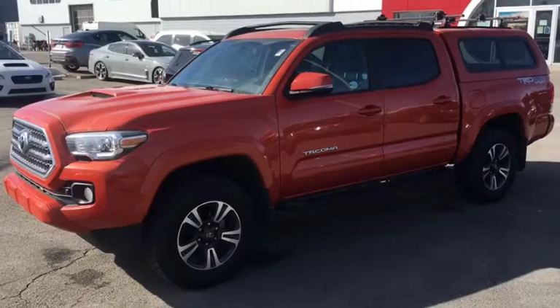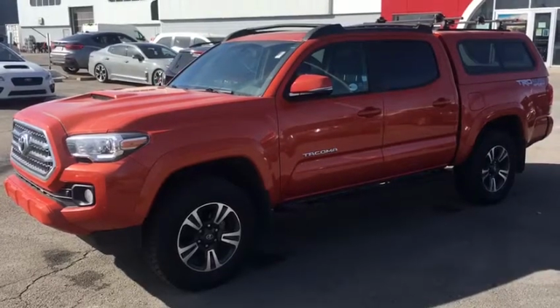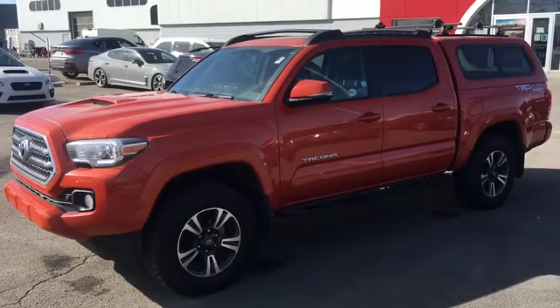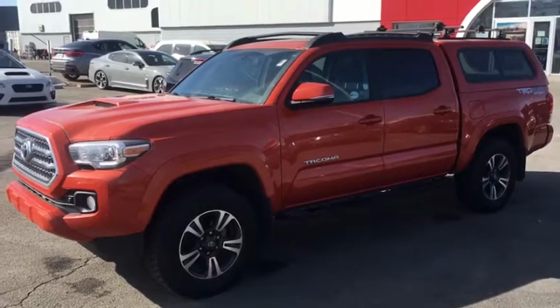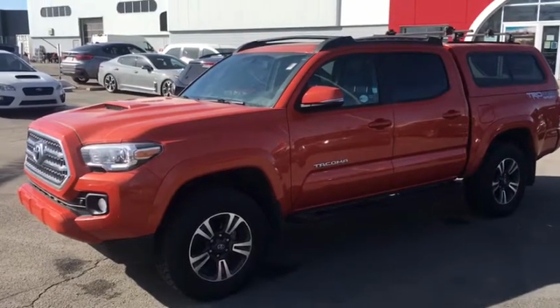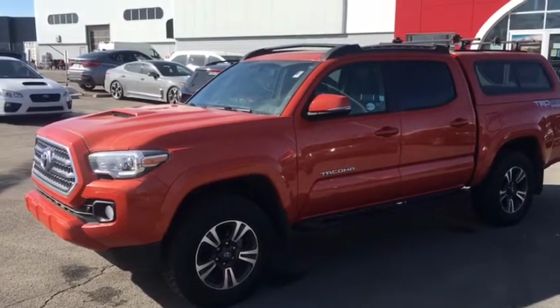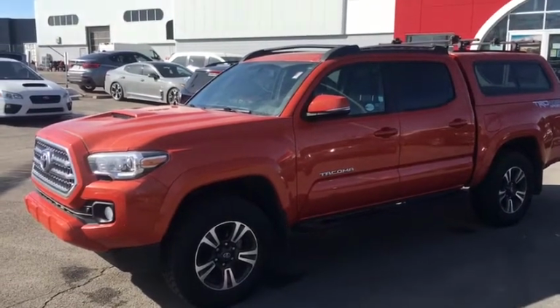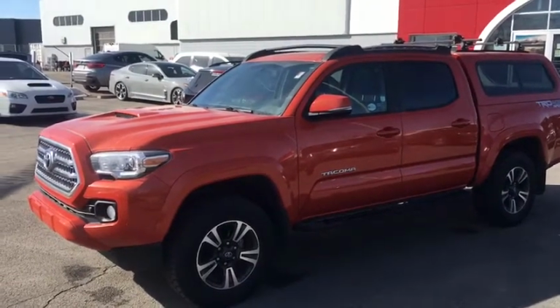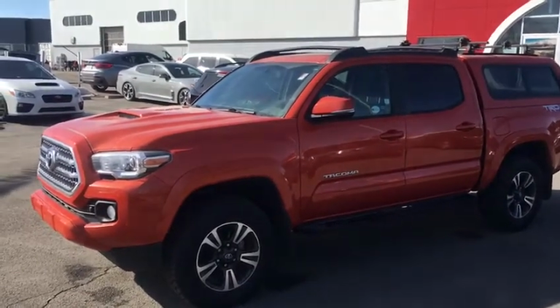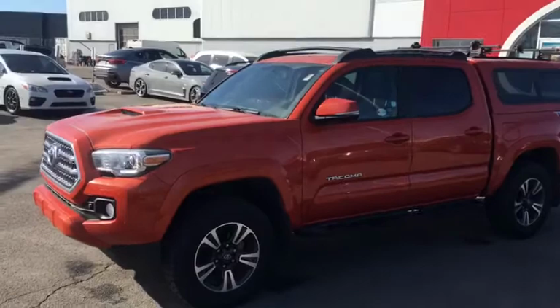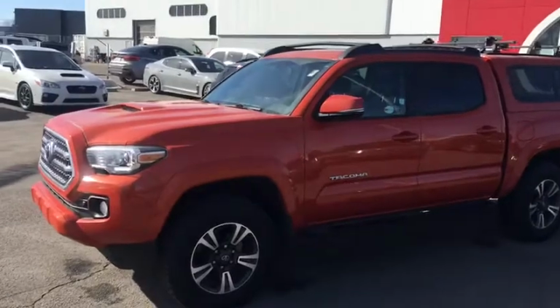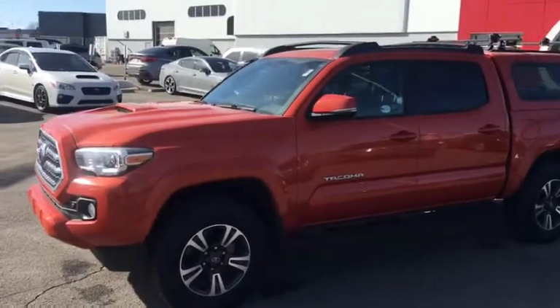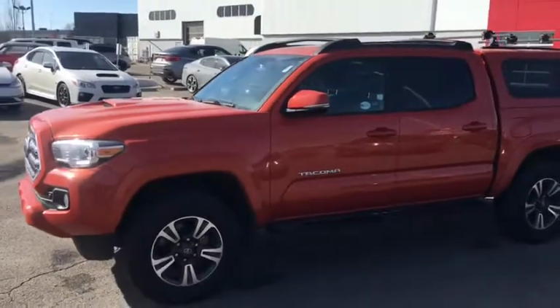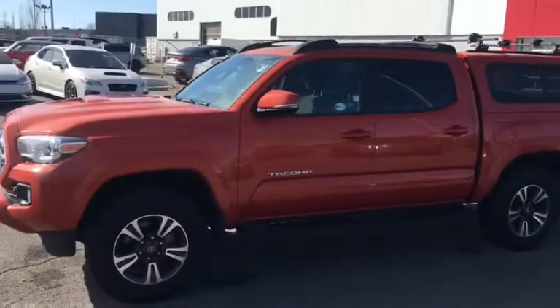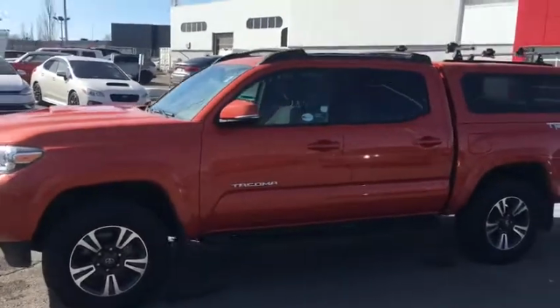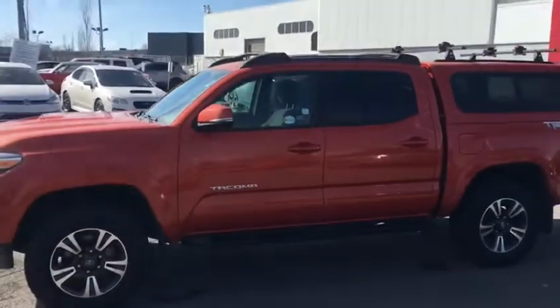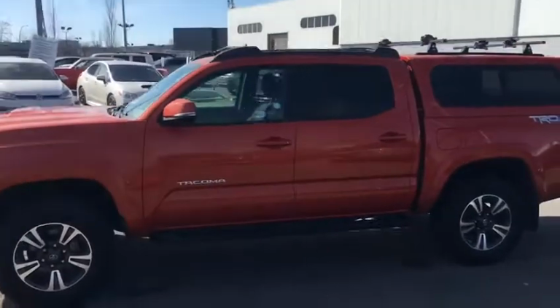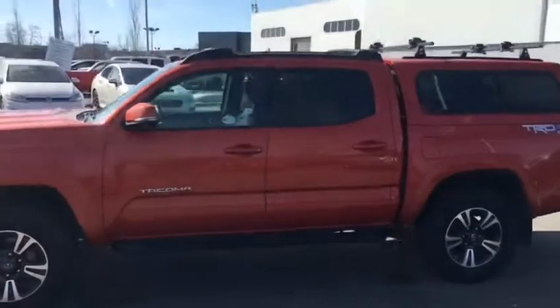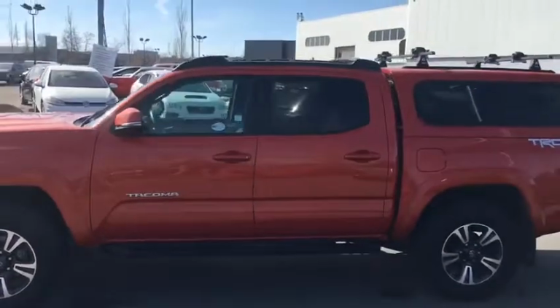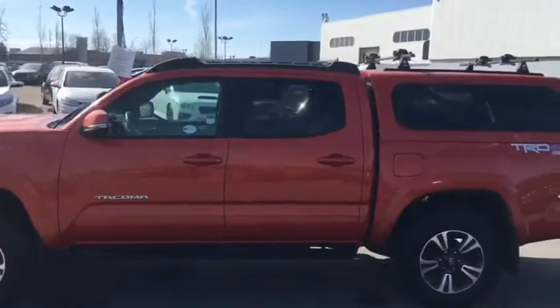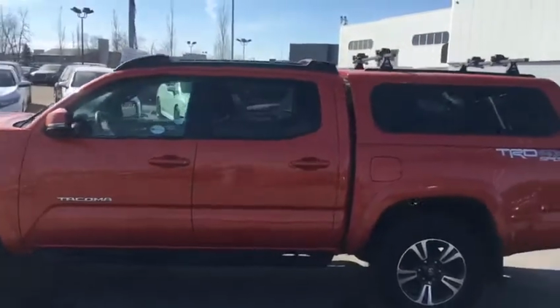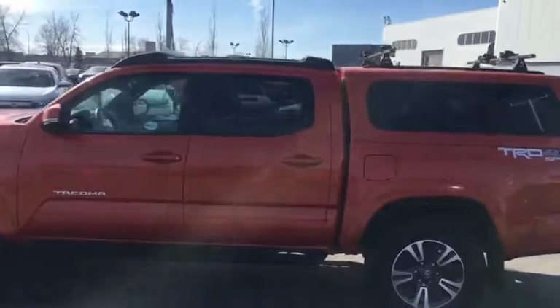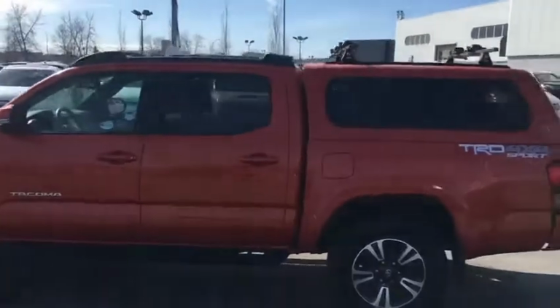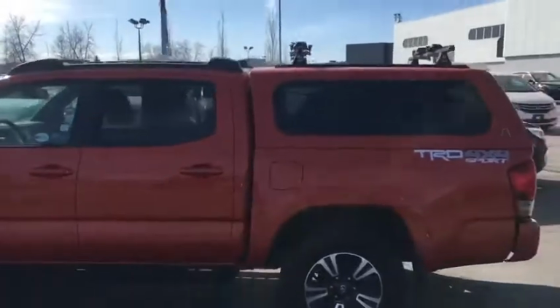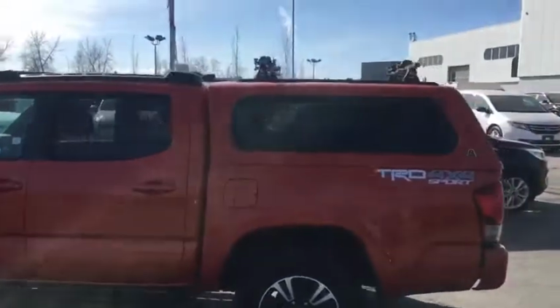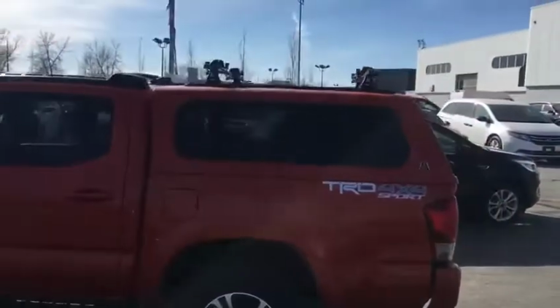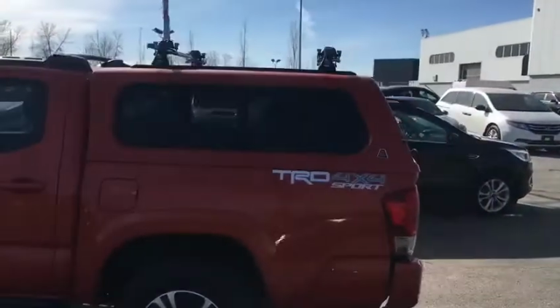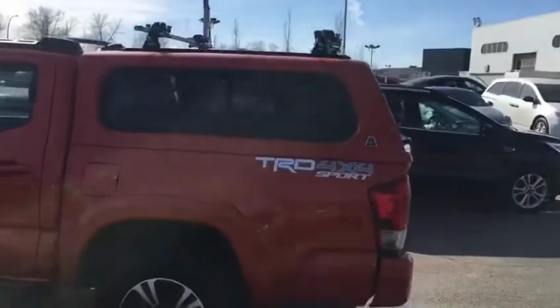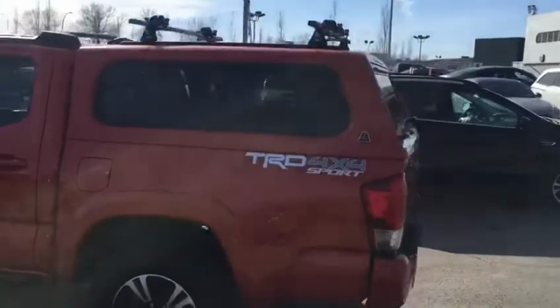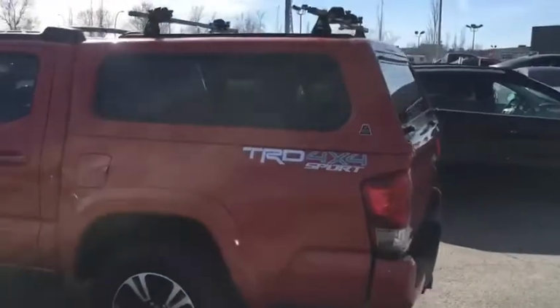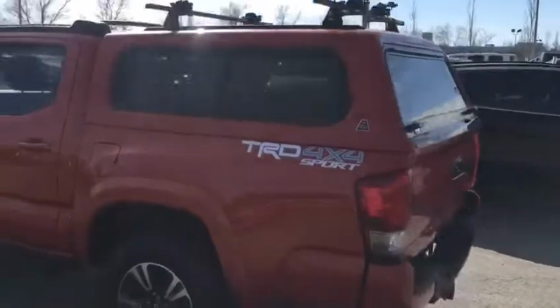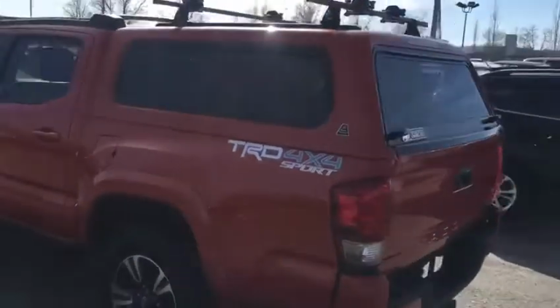Hey folks, how you doing? It's Blair Brown, Straight Line Kia. Today I am showcasing a 2017 Orange Toyota Tacoma TRD 4x4 Sport.